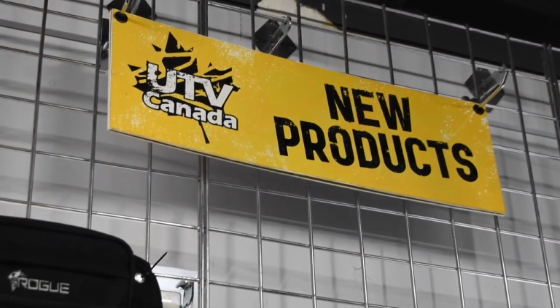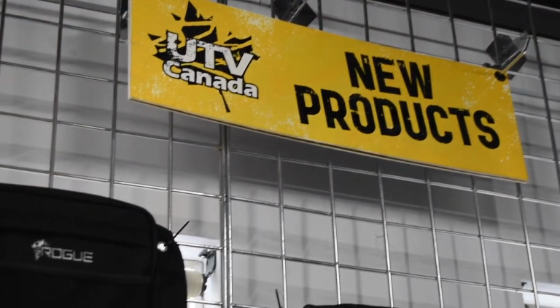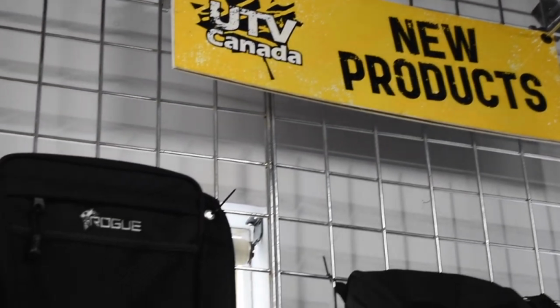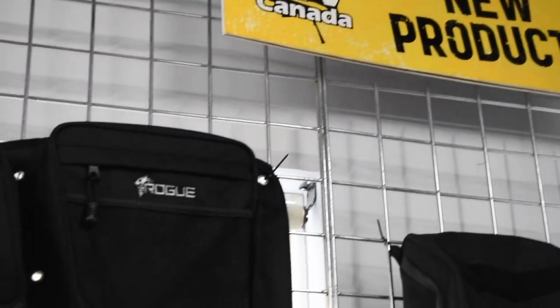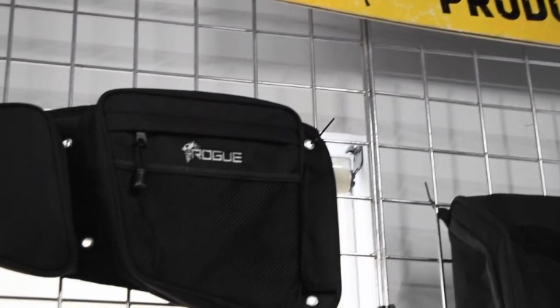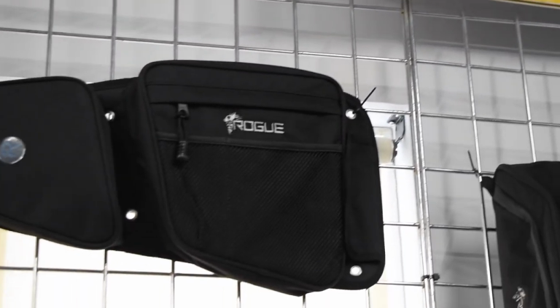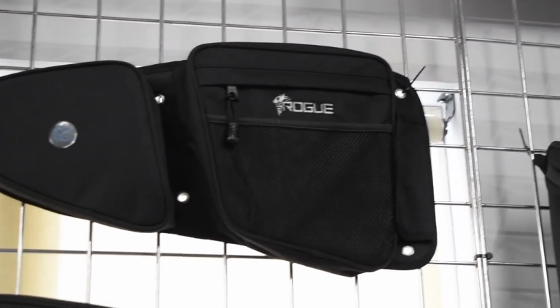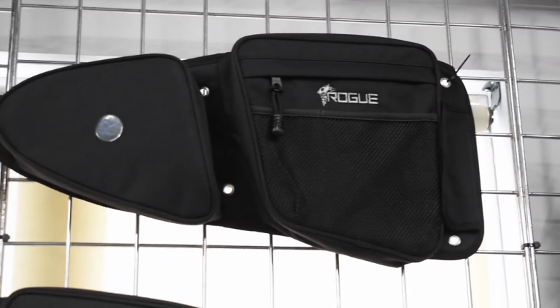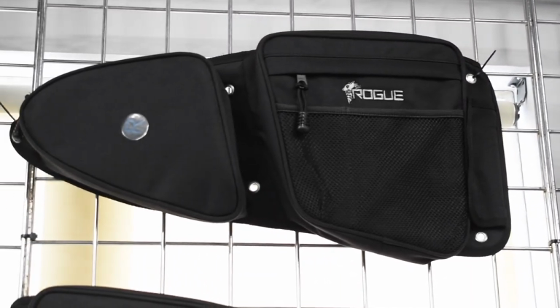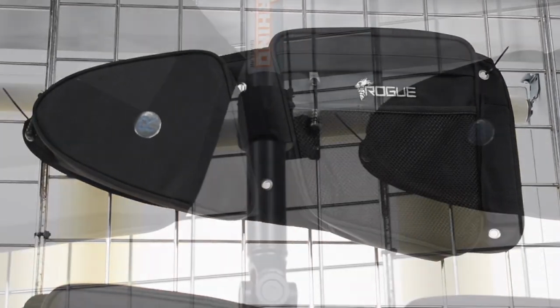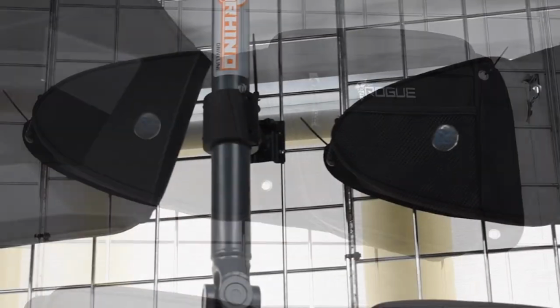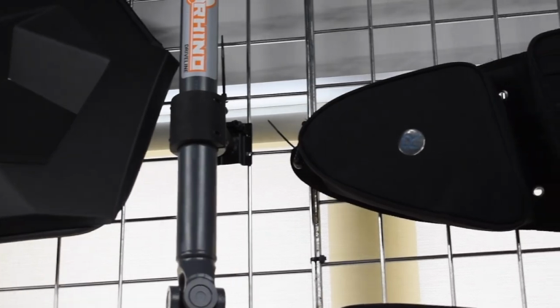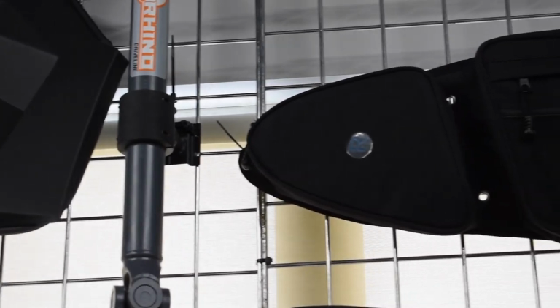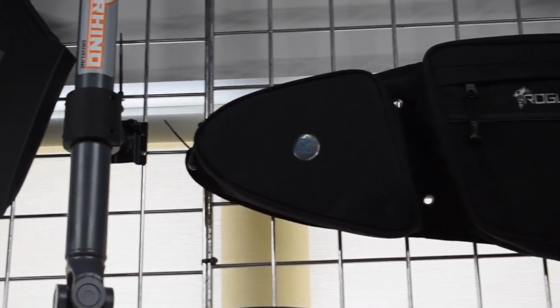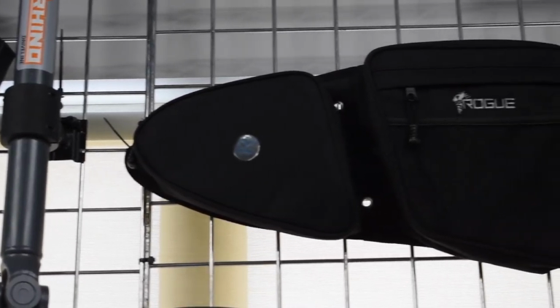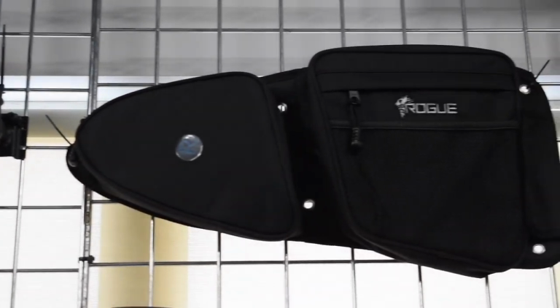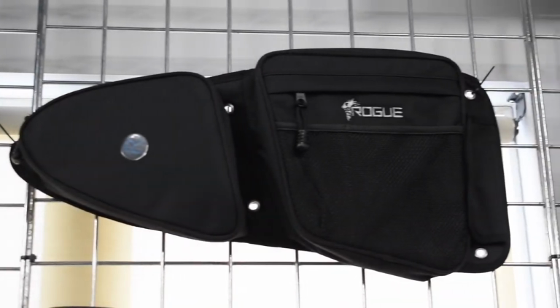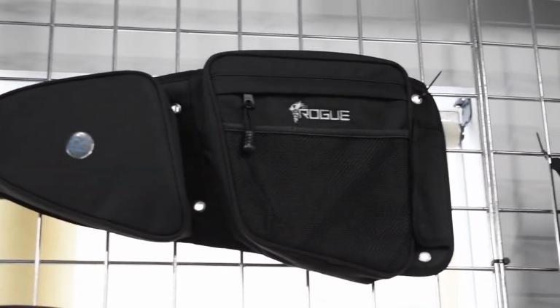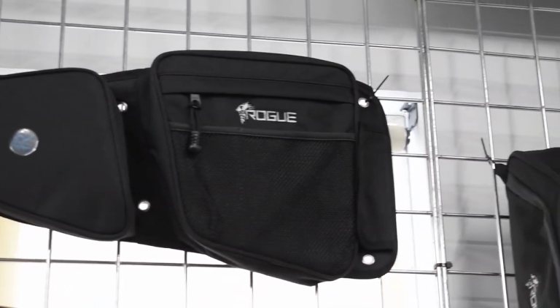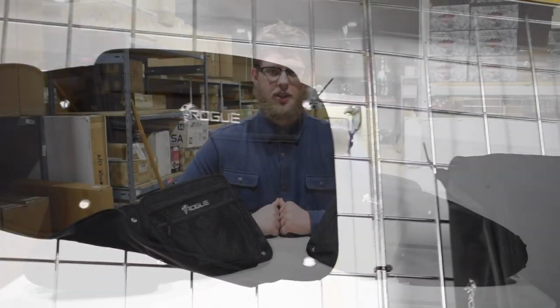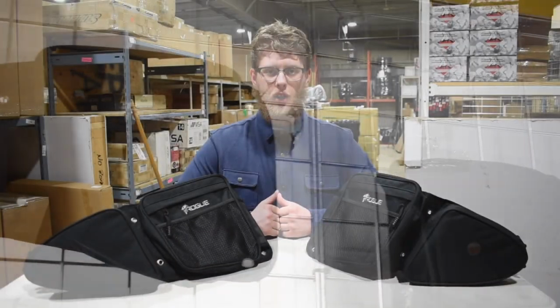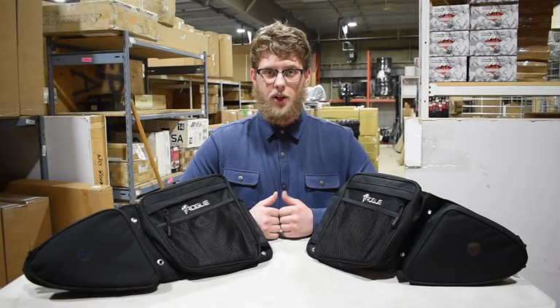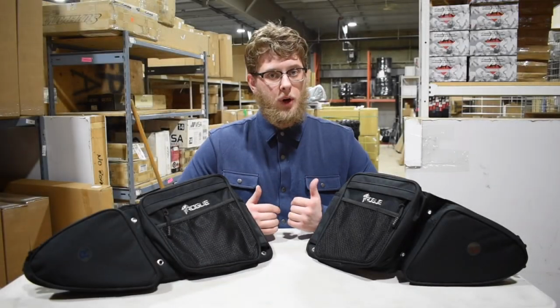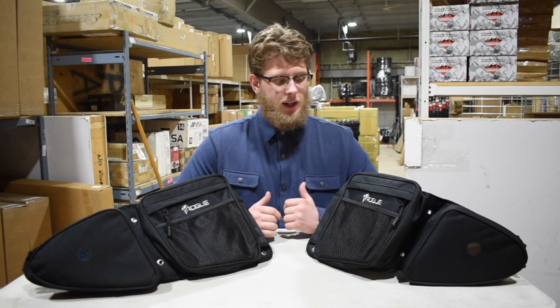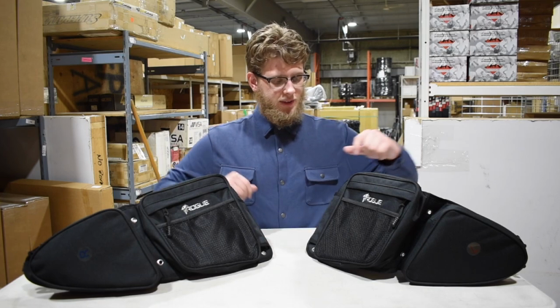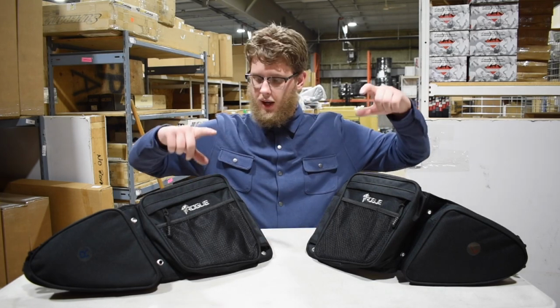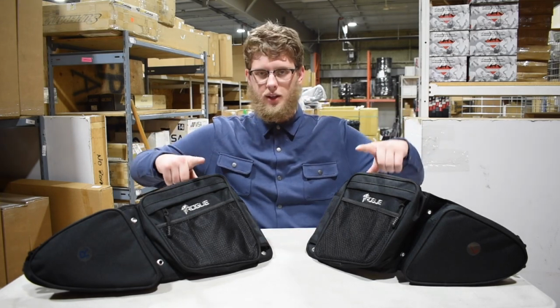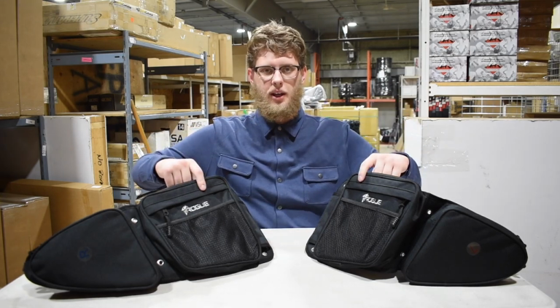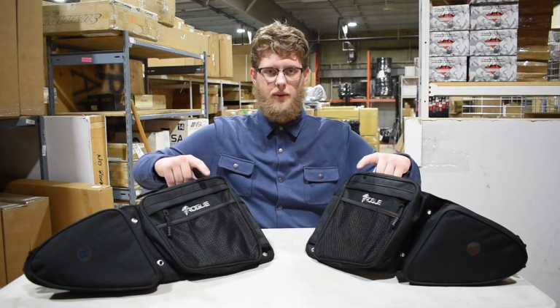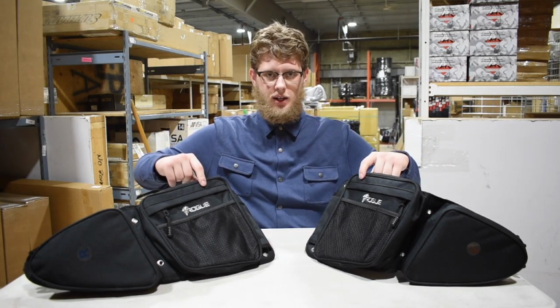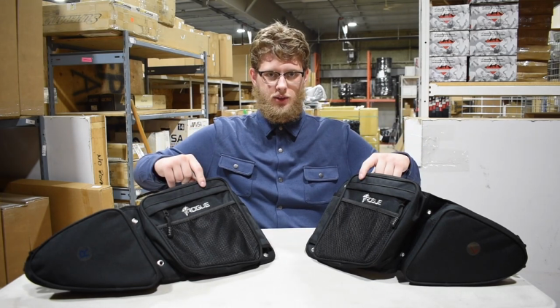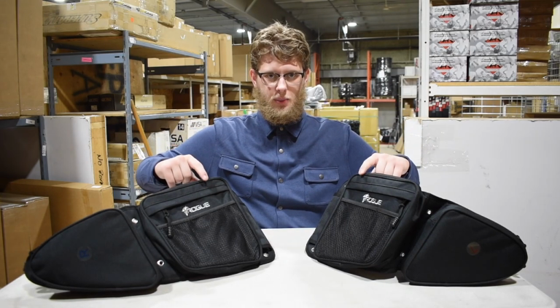These bags are sold in pairs for the driver side and the passenger side of your UTV, so you can help out your riding buddy as well, or if you don't have one, at least you have that little bit of added storage space.